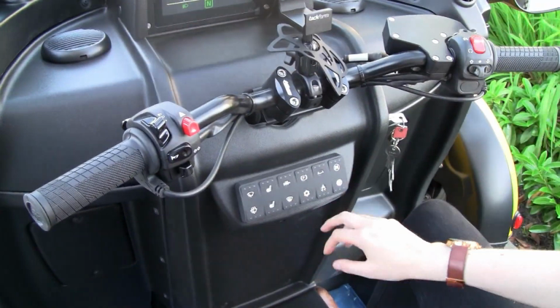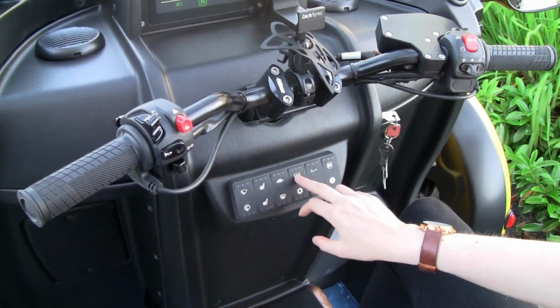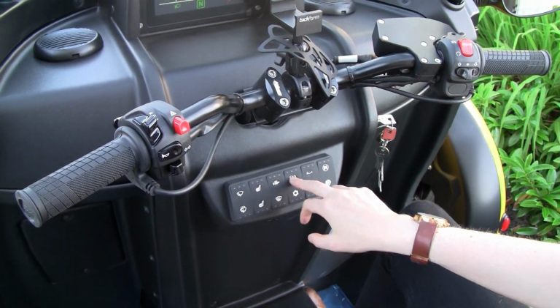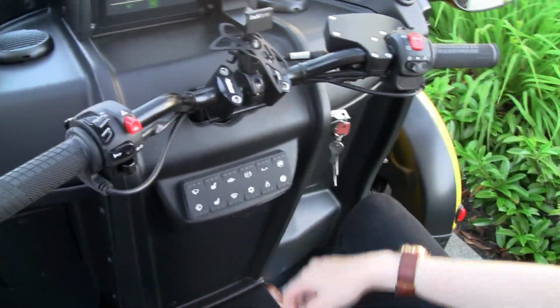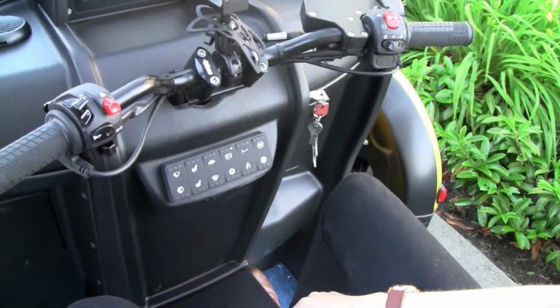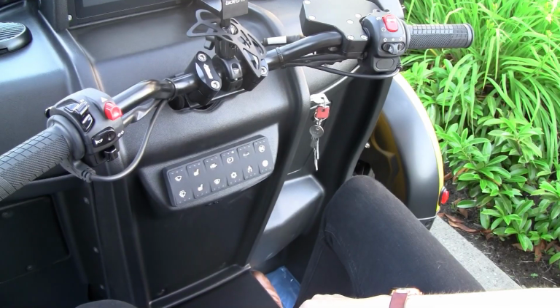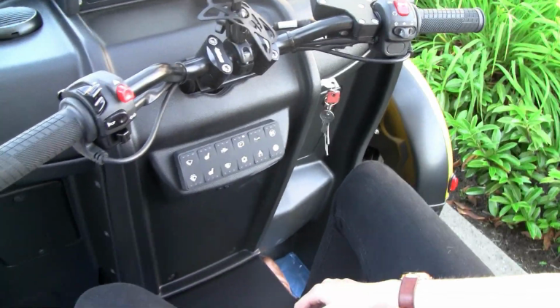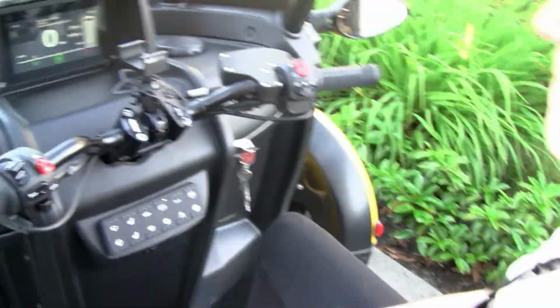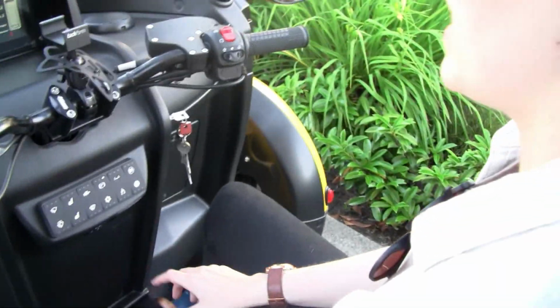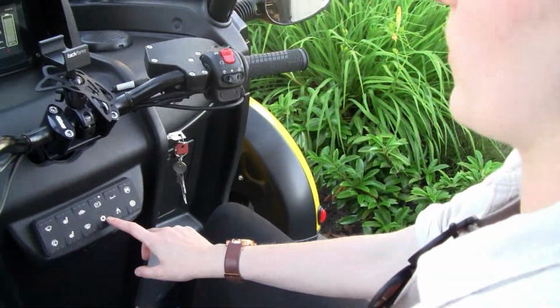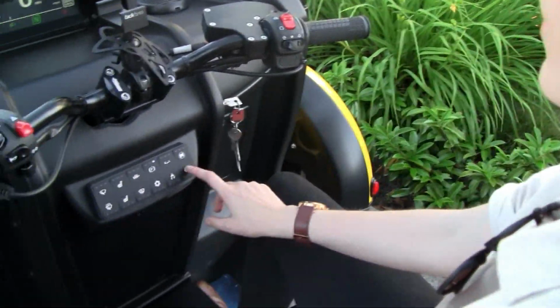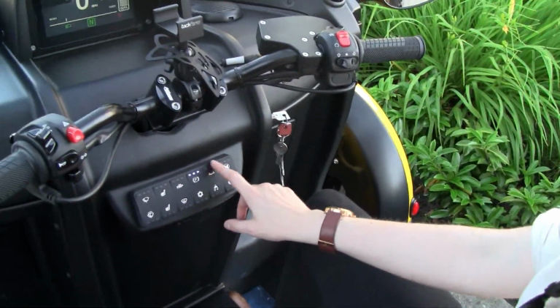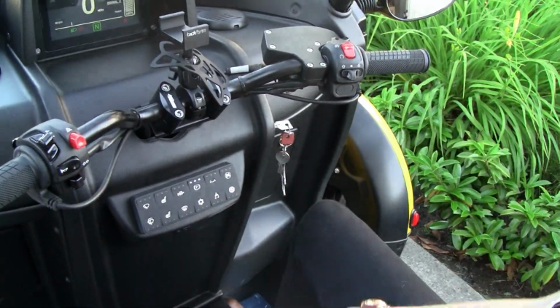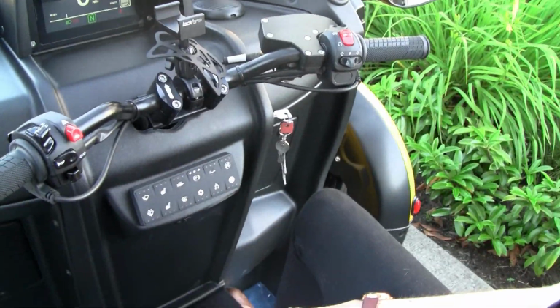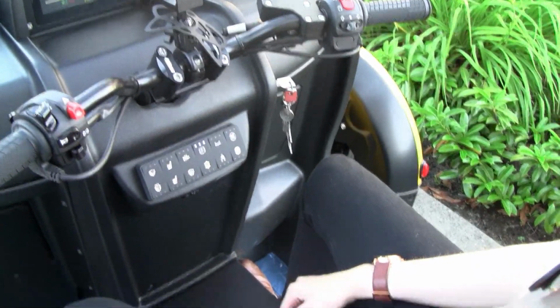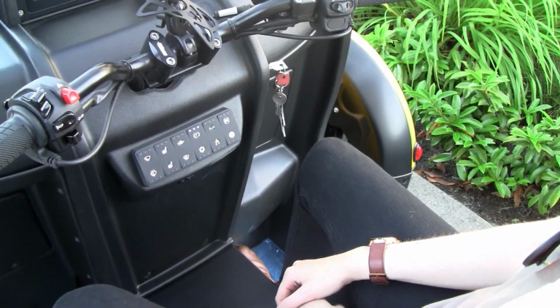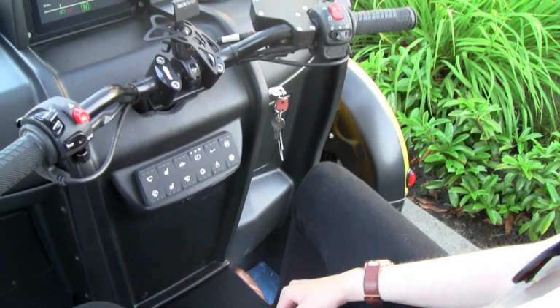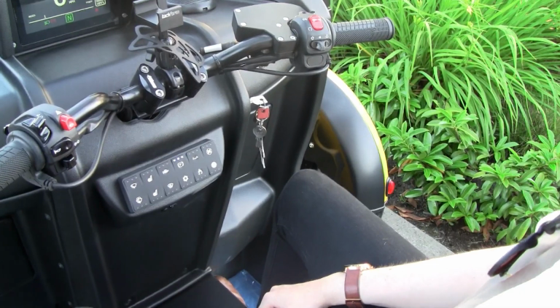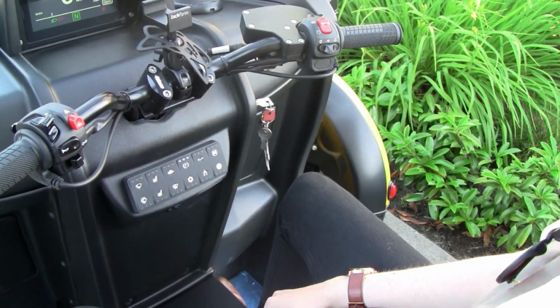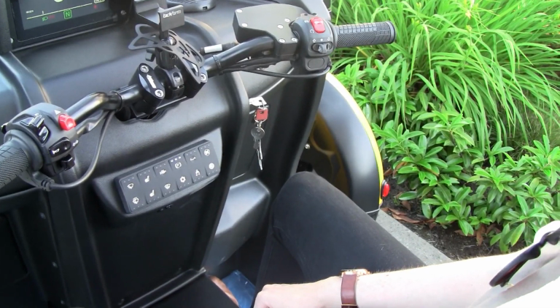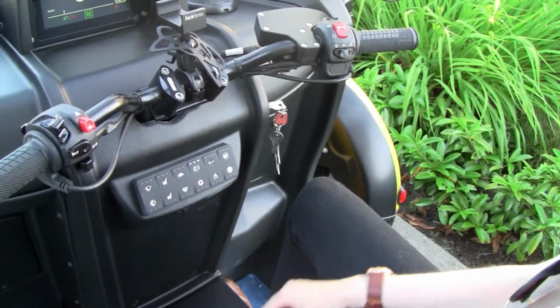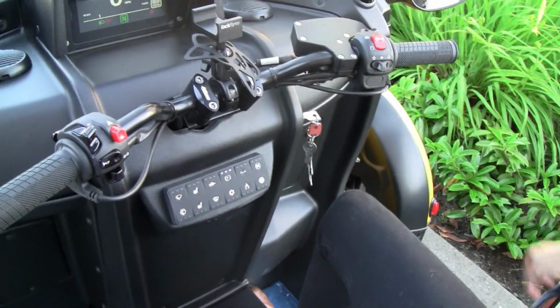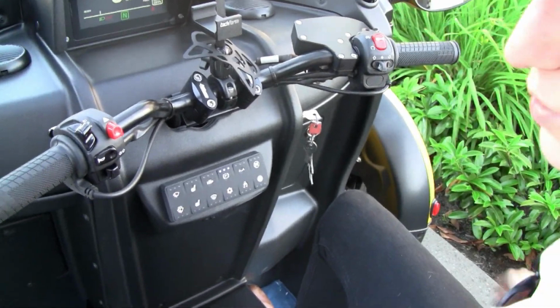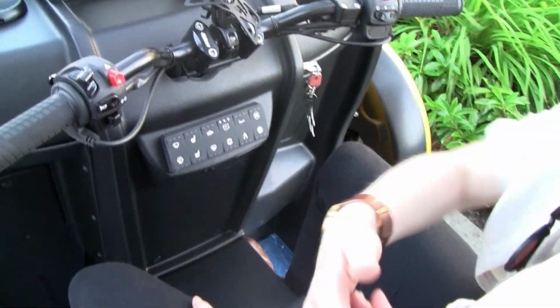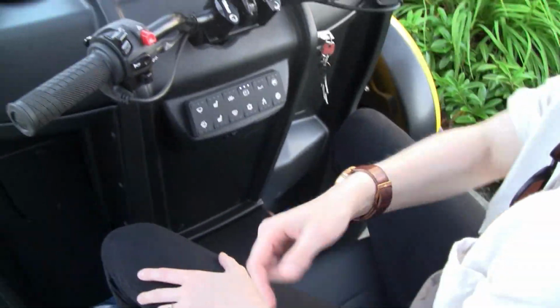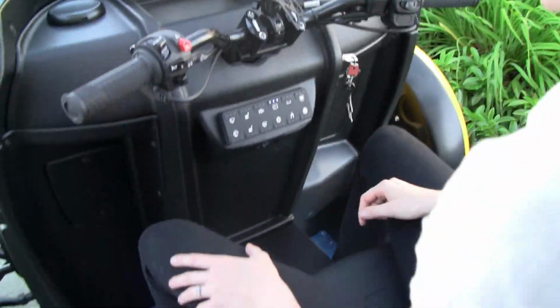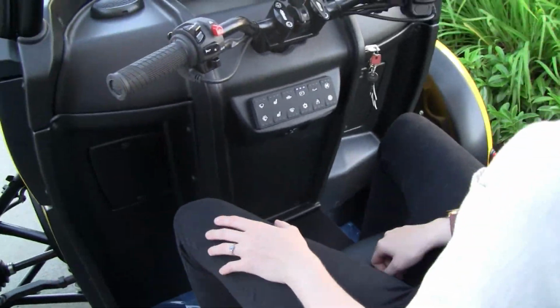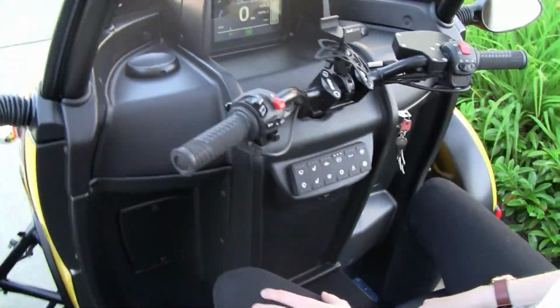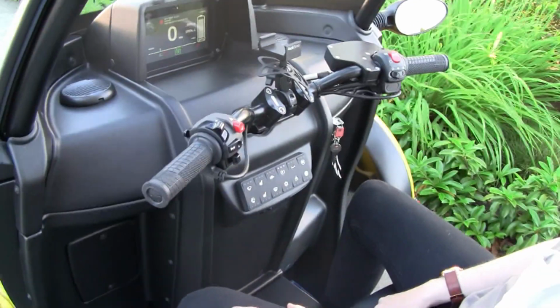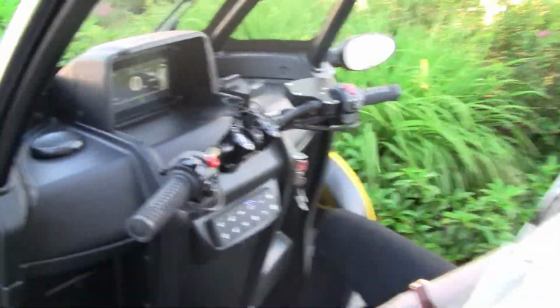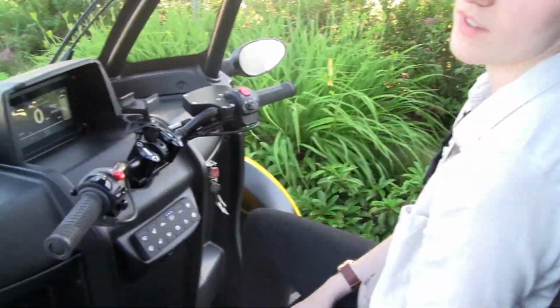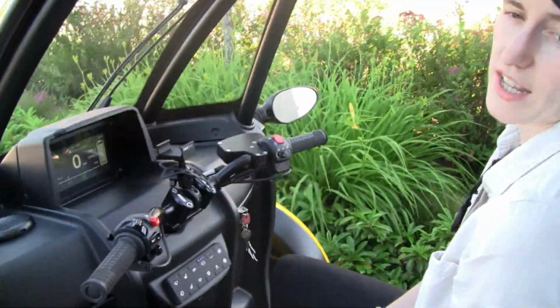I'm going to turn it back on while we're sitting here. So is that an electric parking brake? Yeah. And you can actually watch it engage on the back tire there. And they're all disc brakes? Yeah.